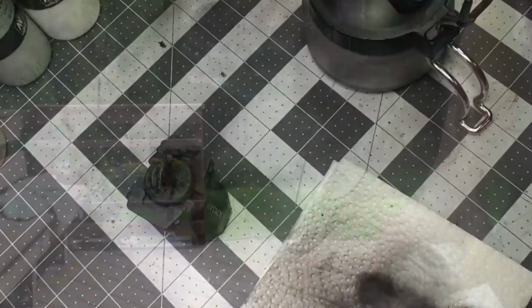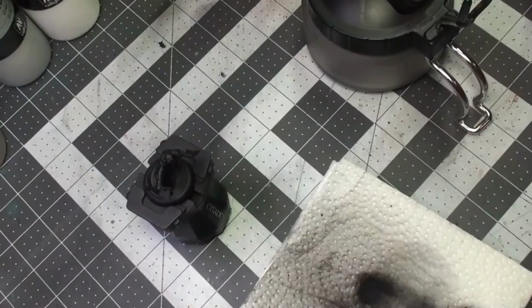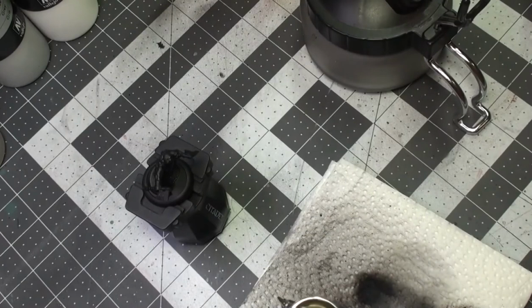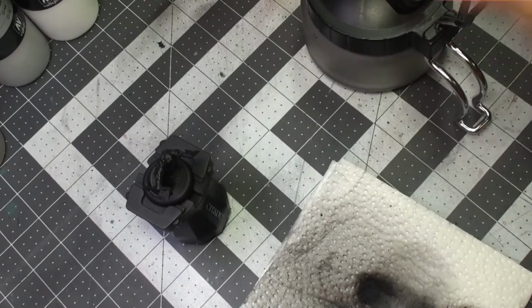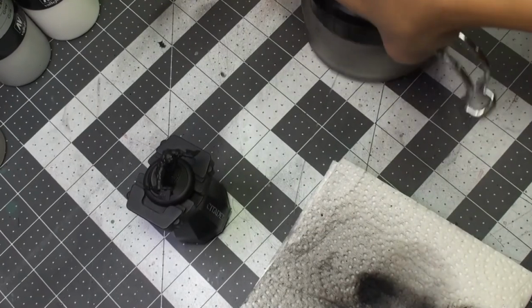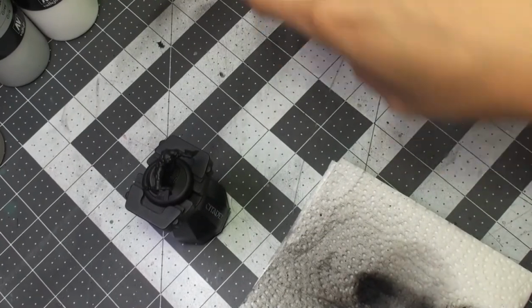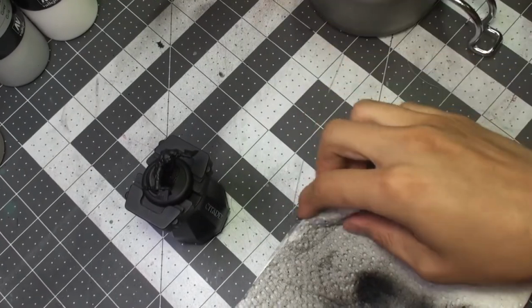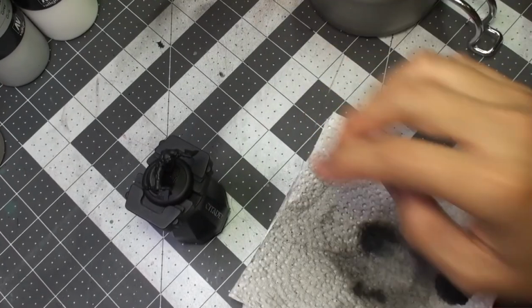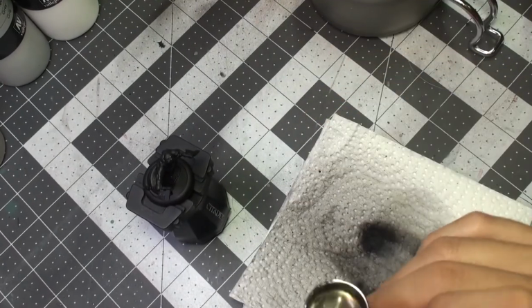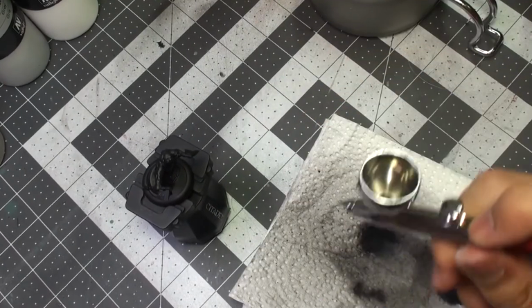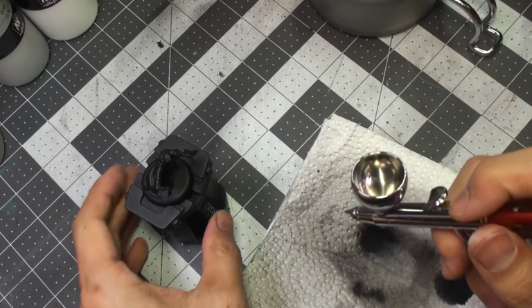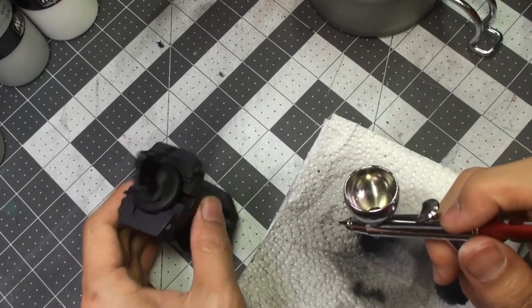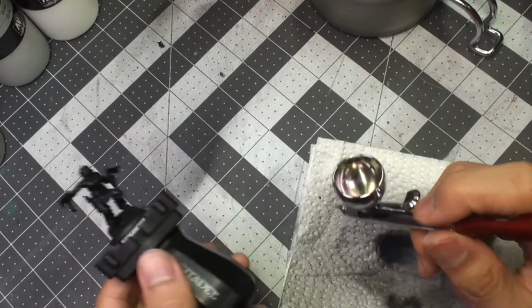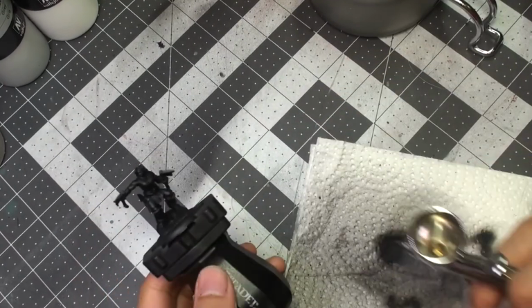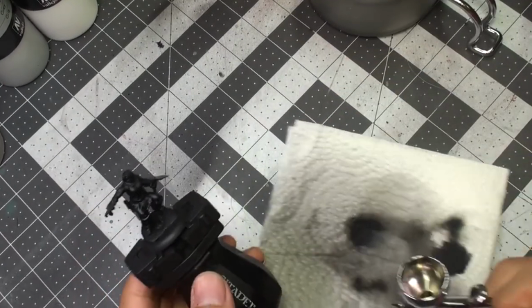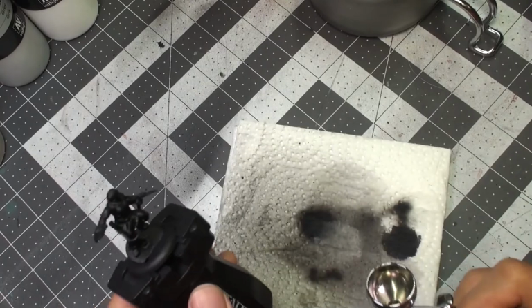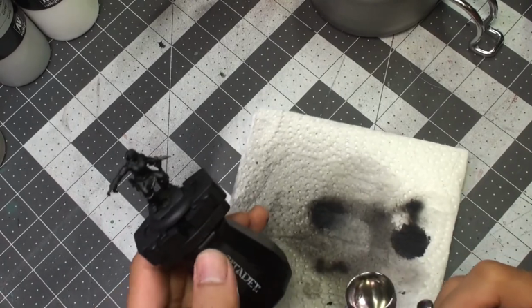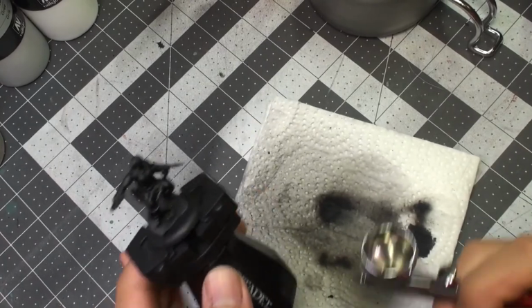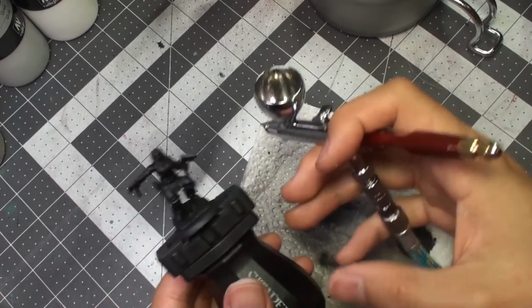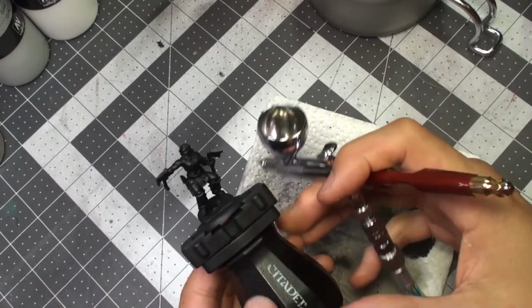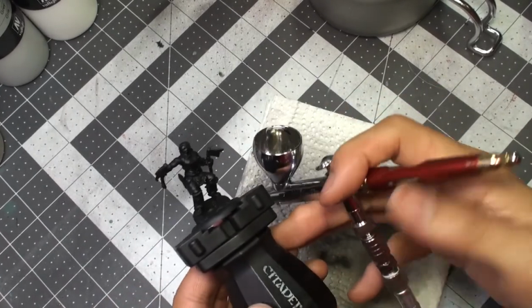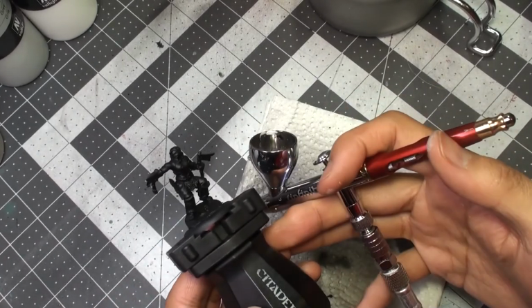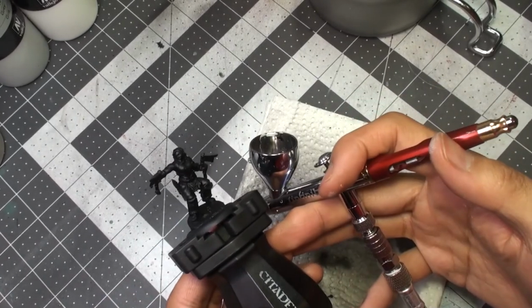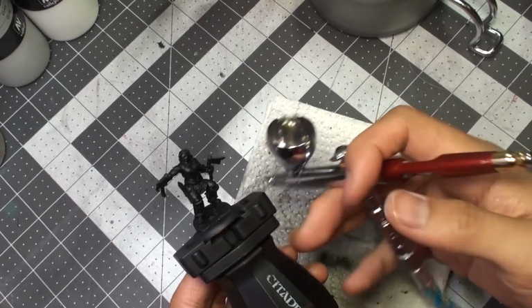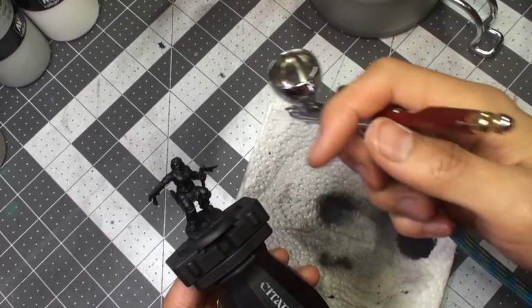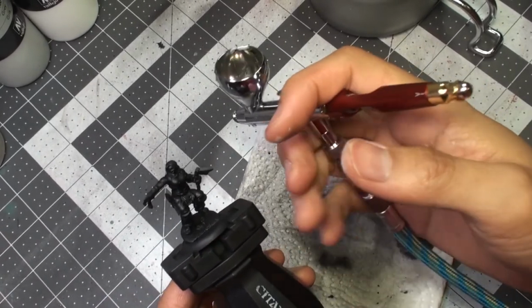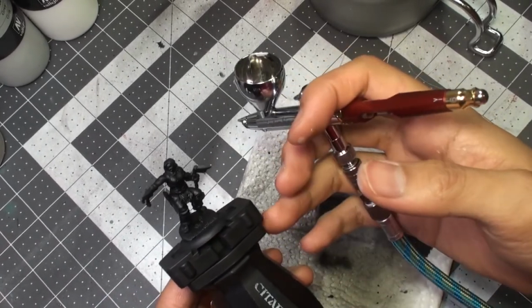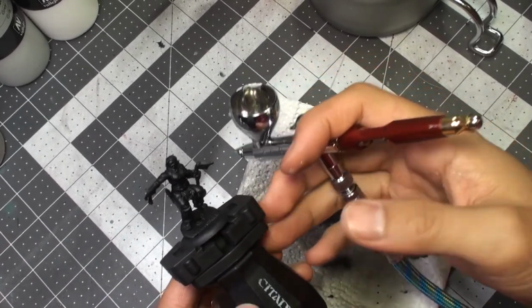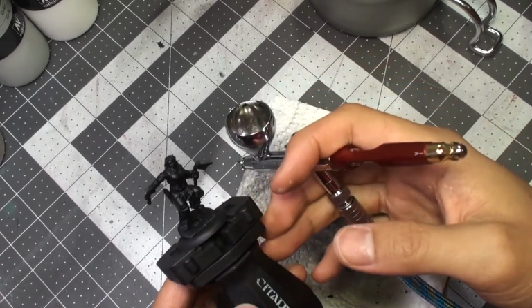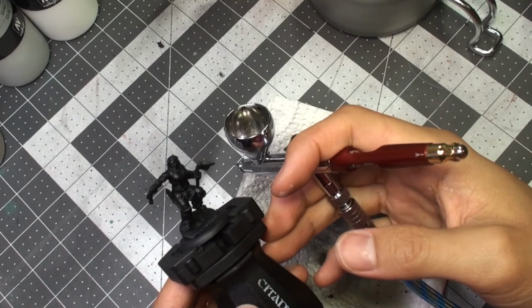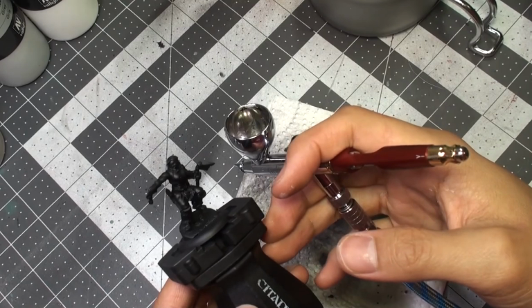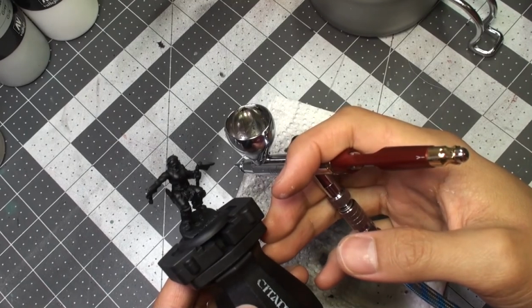To do a zenithal prime, we begin first with a dark primer base coat. I started with black in this instance, but you can start with a dark gray if you wanted — it all depends on how deep you want your shadows to be.